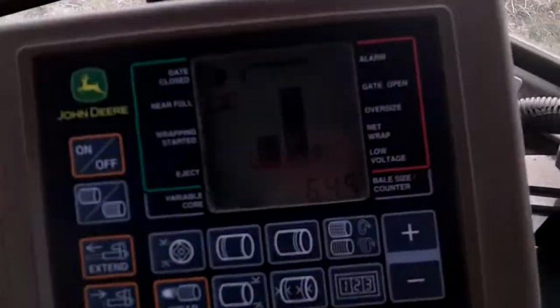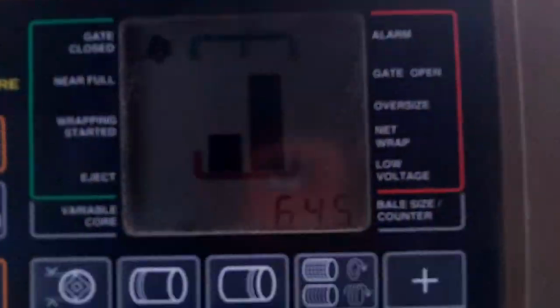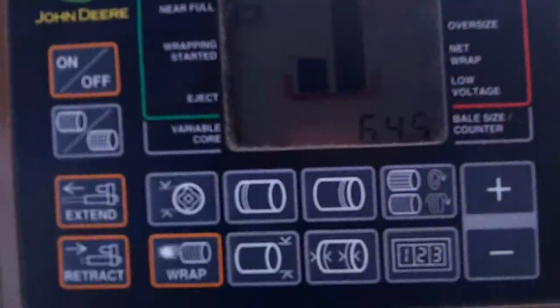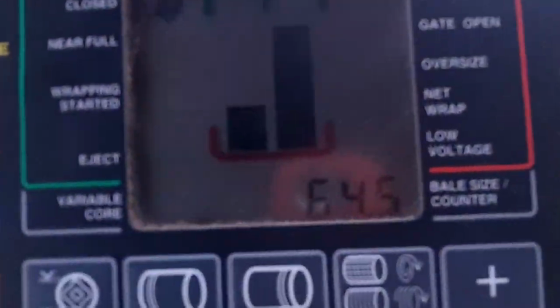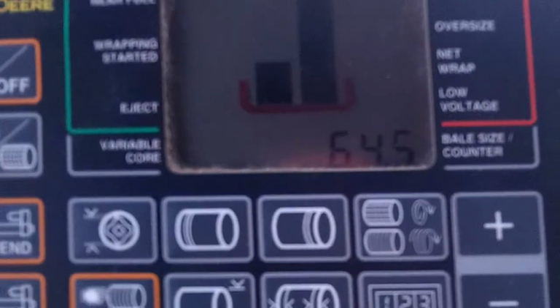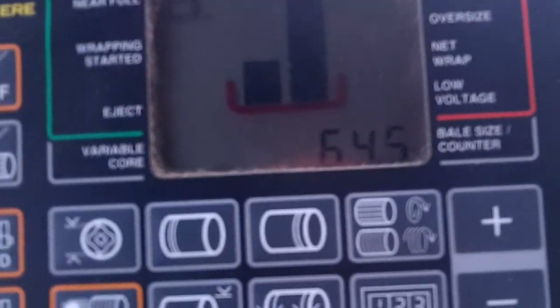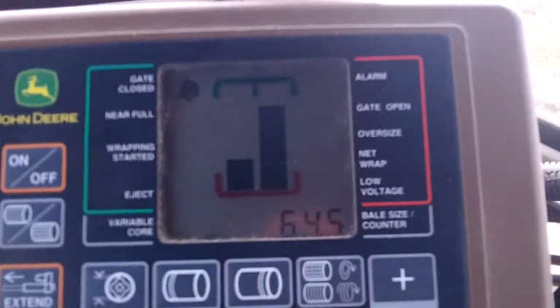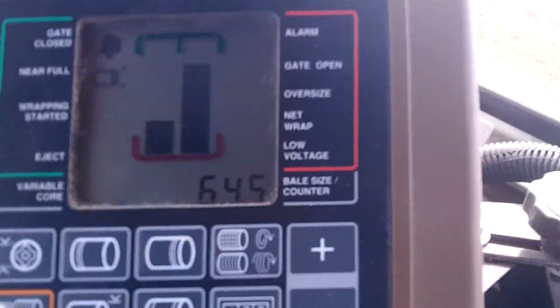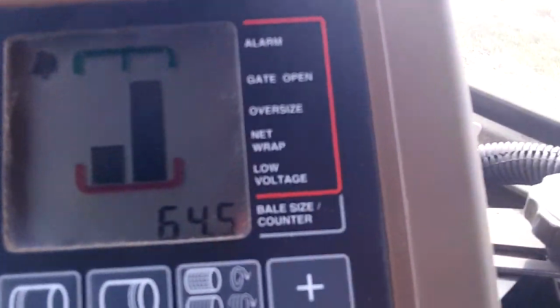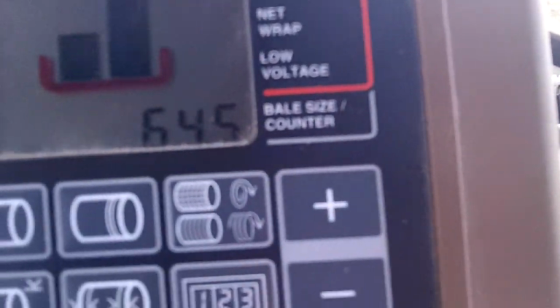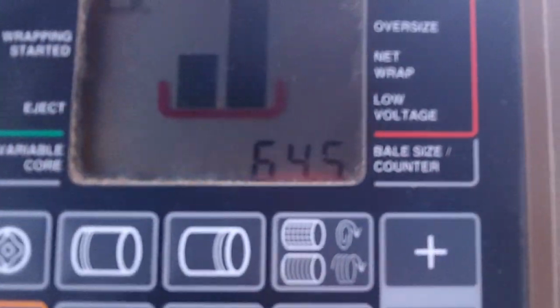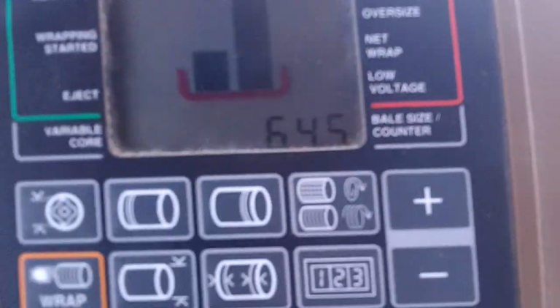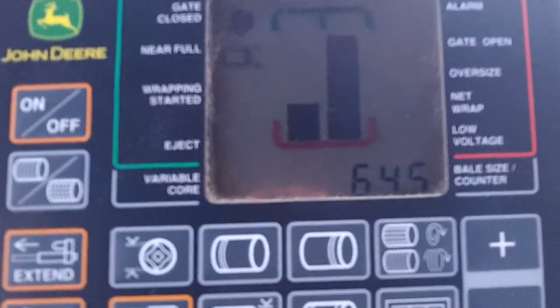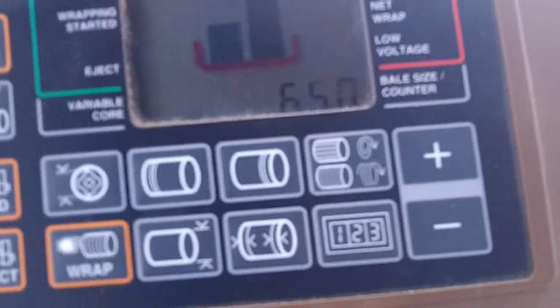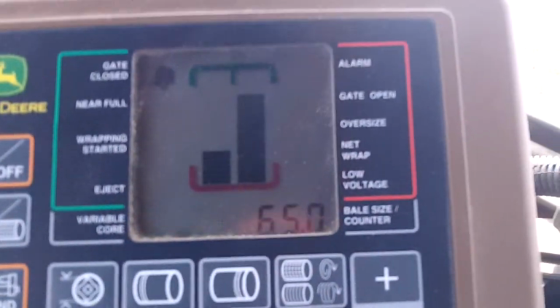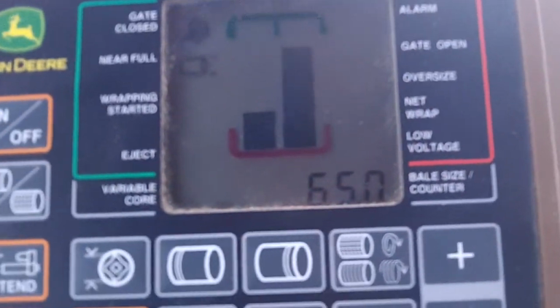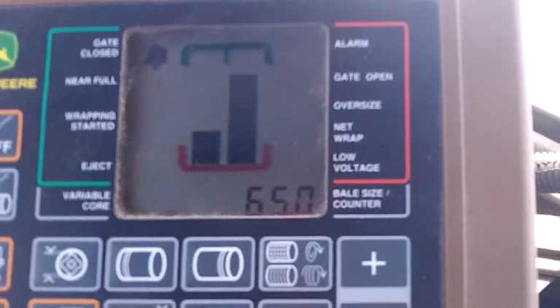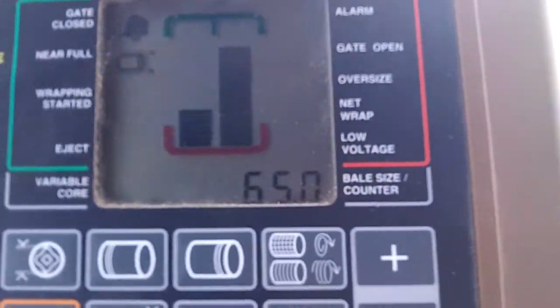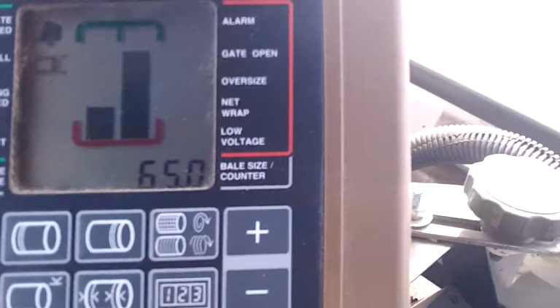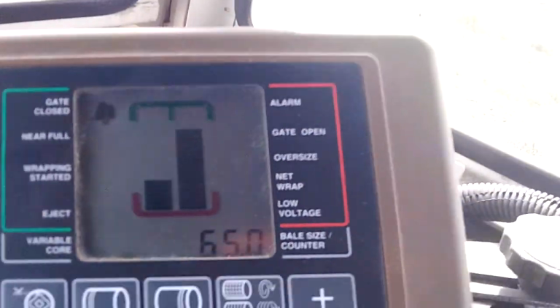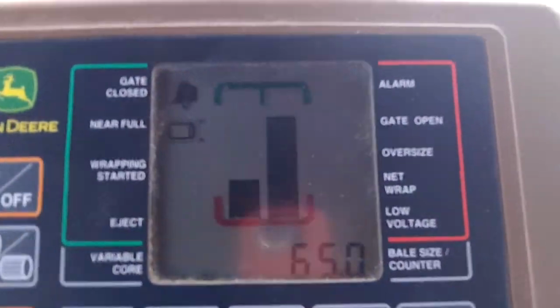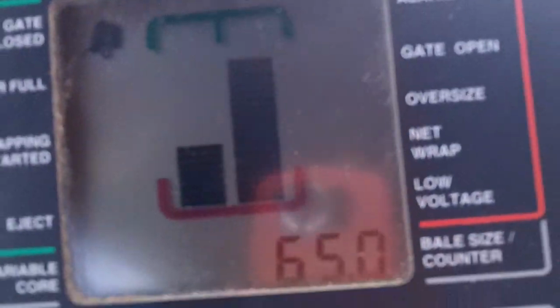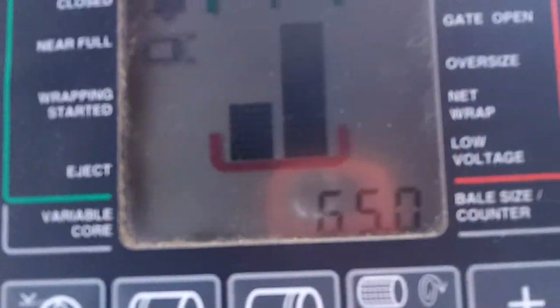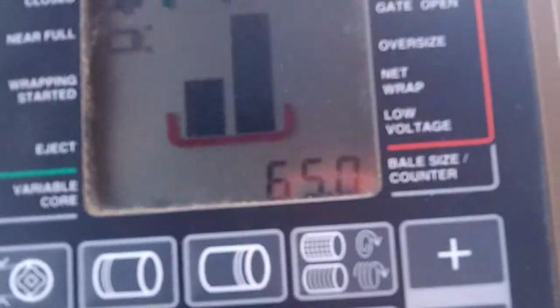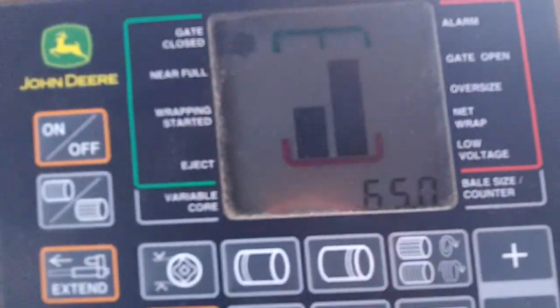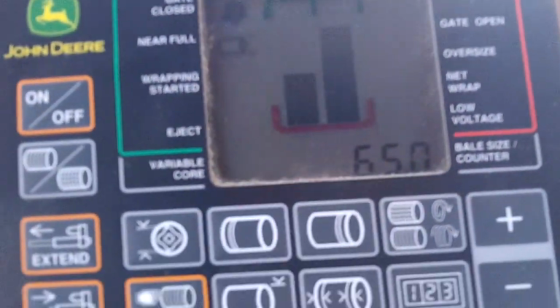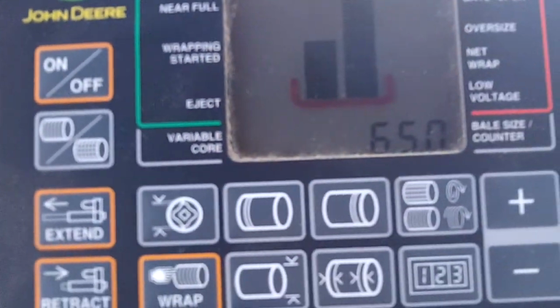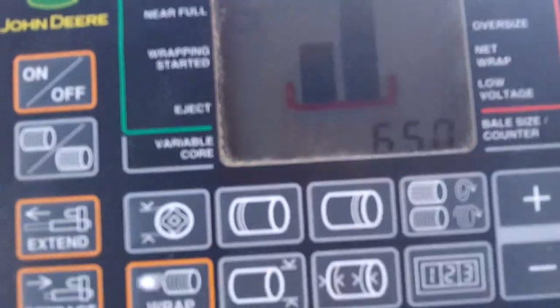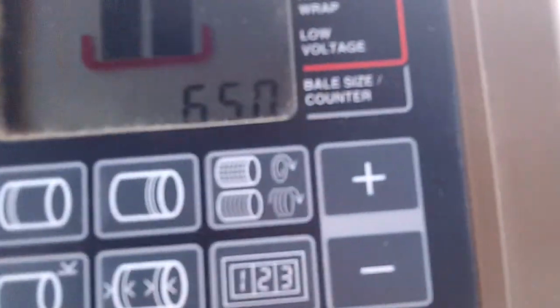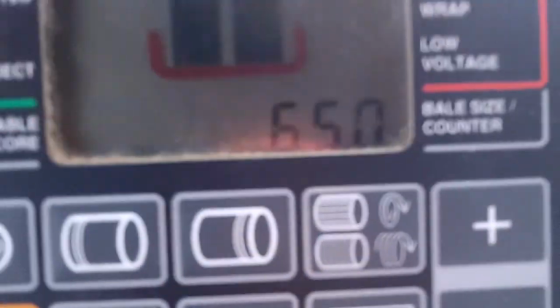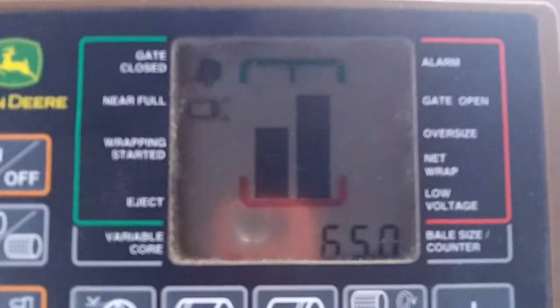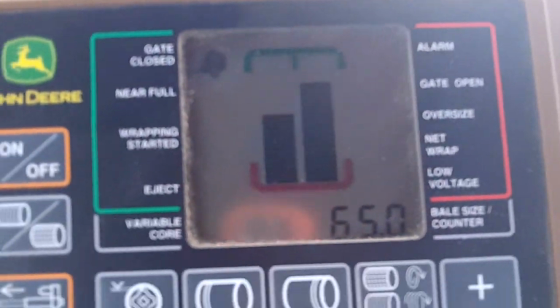As you can see on the monitor, we're getting relatively close. Looks like I need to get more hay on the left side, so I'll weave over and put more hay on the left side of the baler quickly before we get to 66.